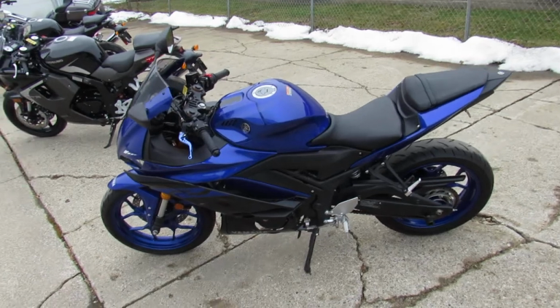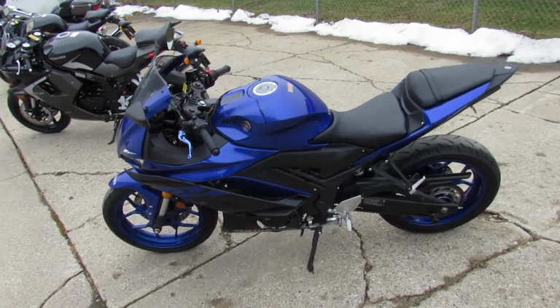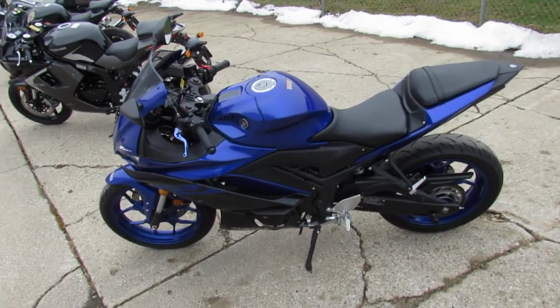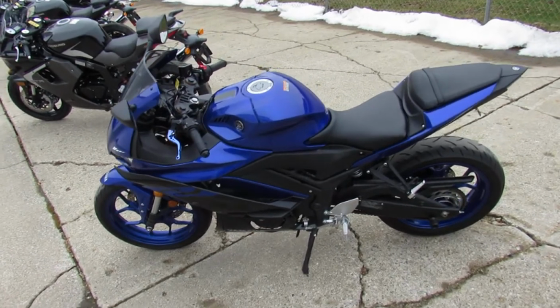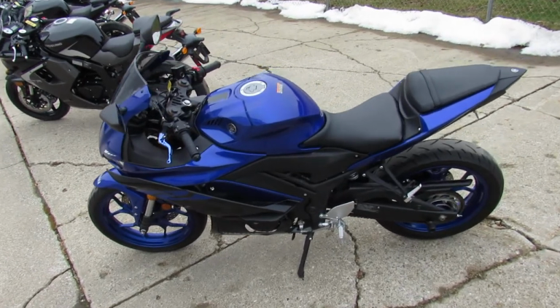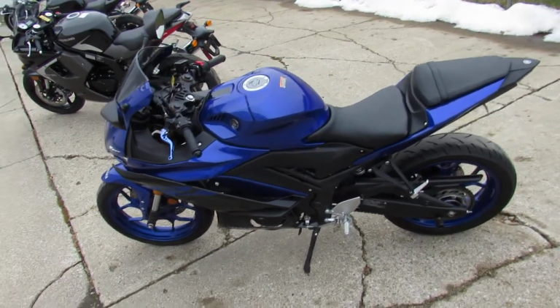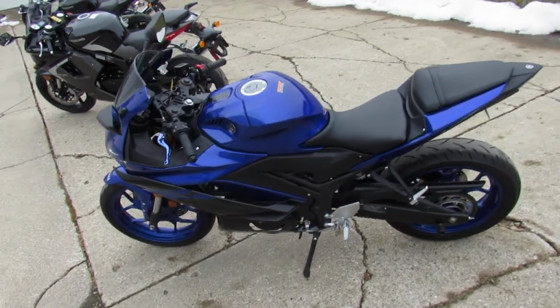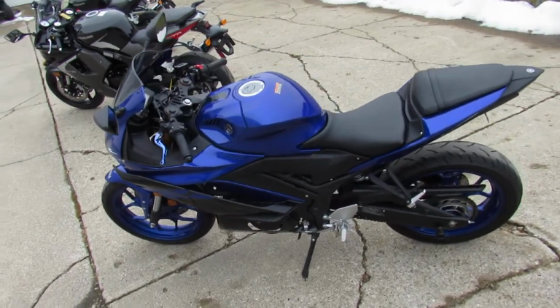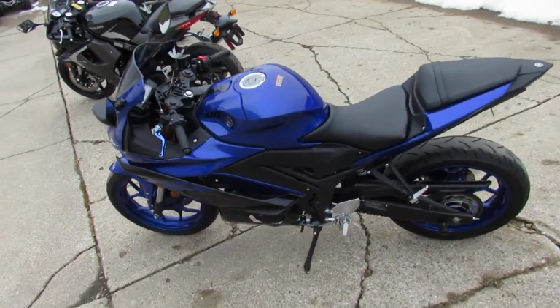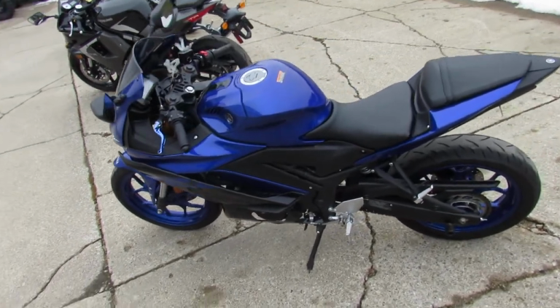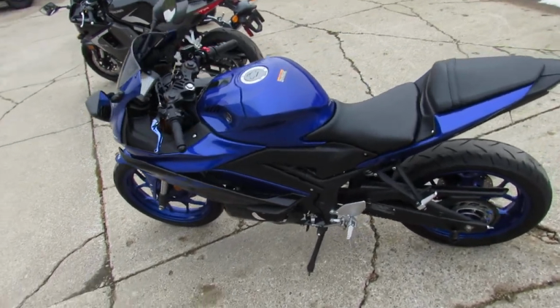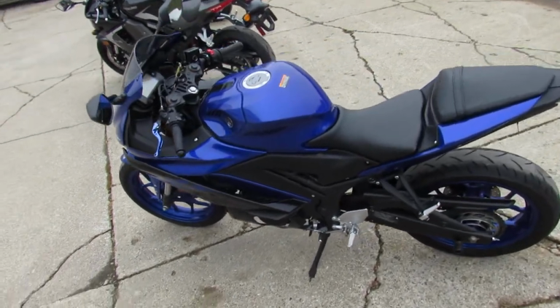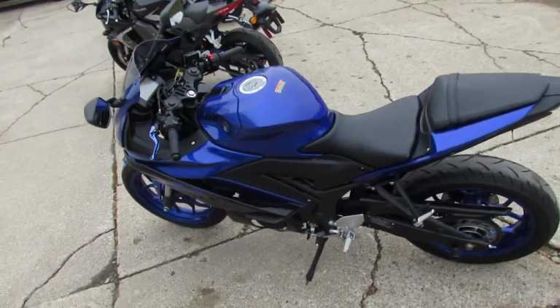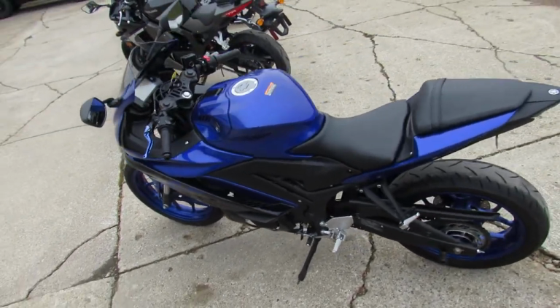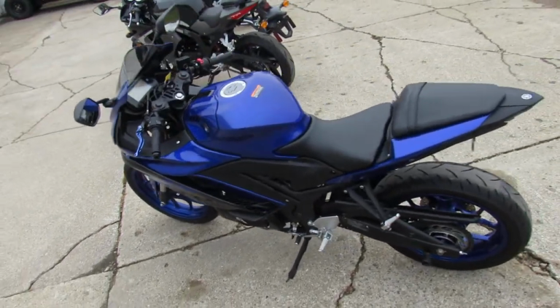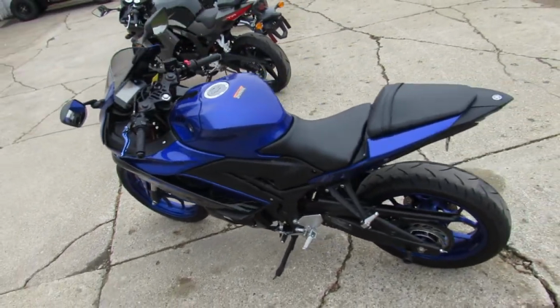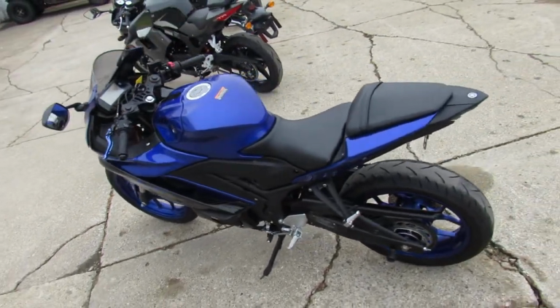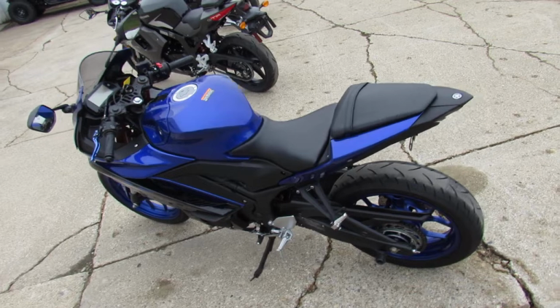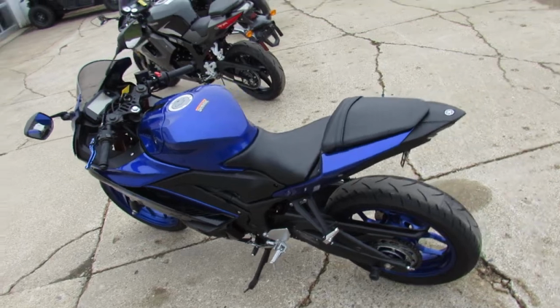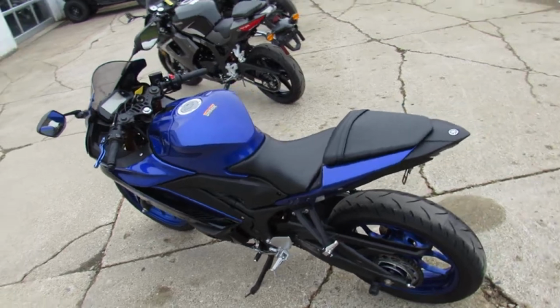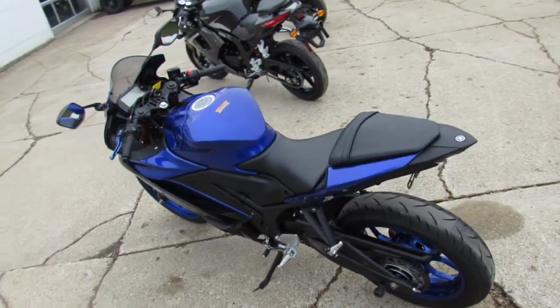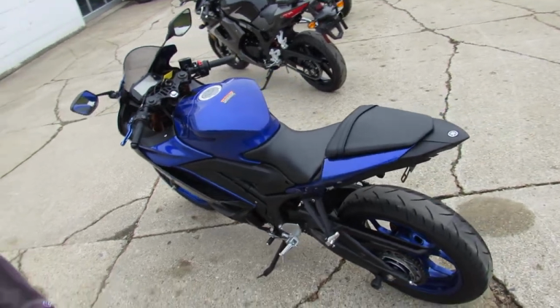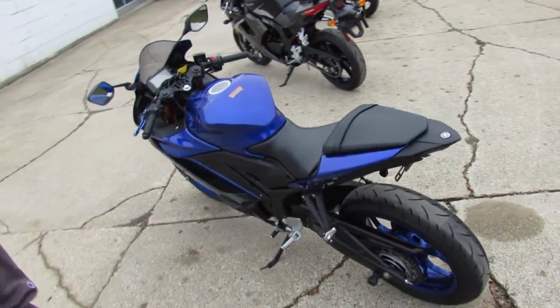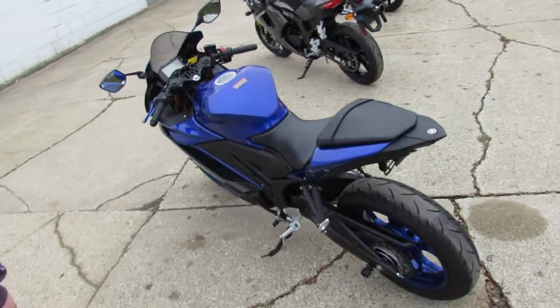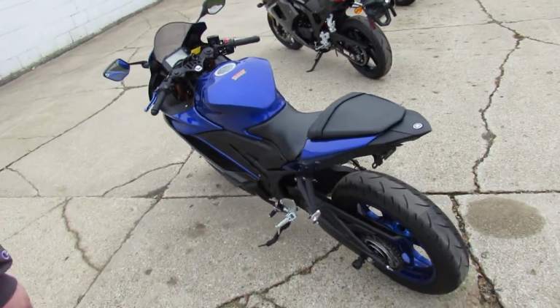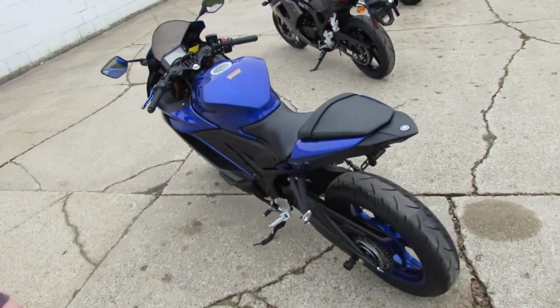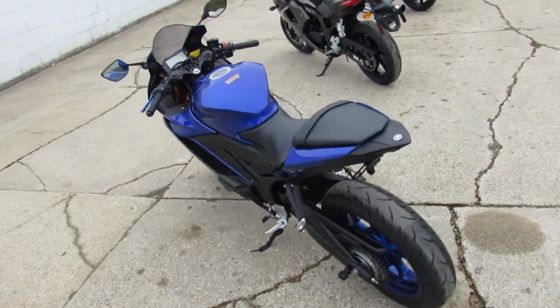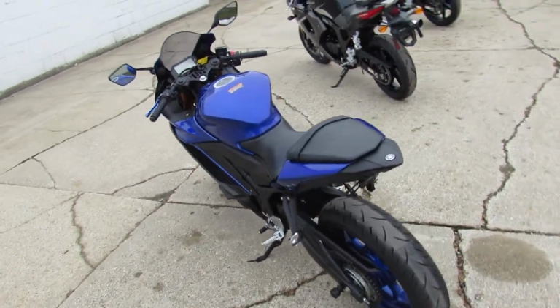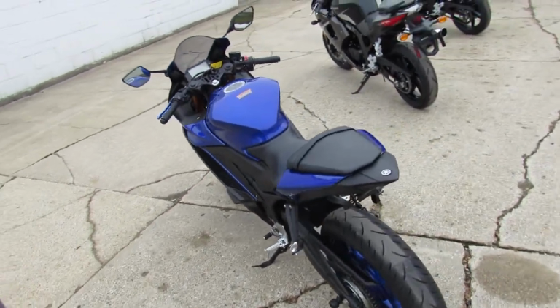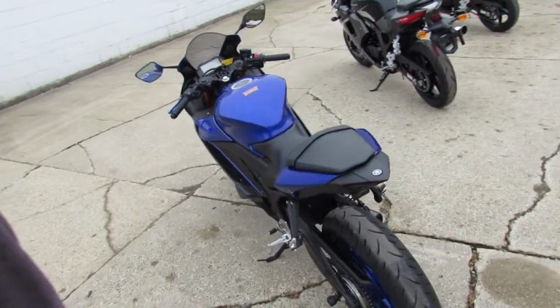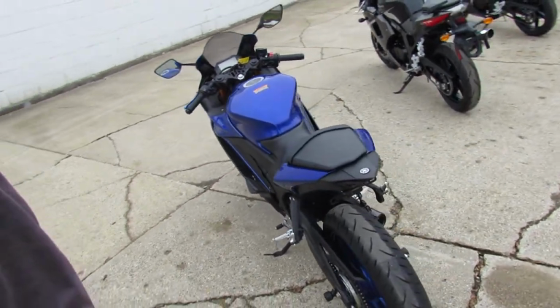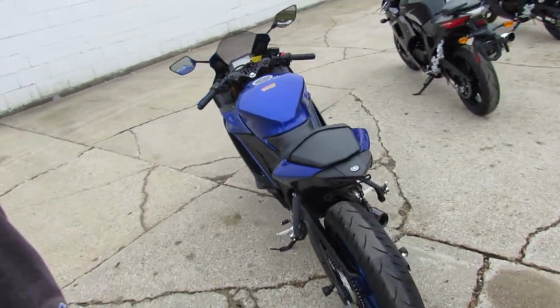Hey guys, ApprovalPowerSports.com here doing some videos on the used sport bikes. I got a 2019 R3 for sale with all the cool extras, guys.